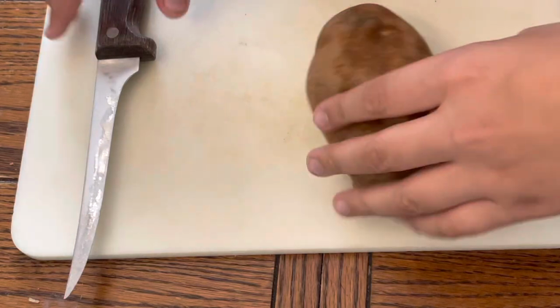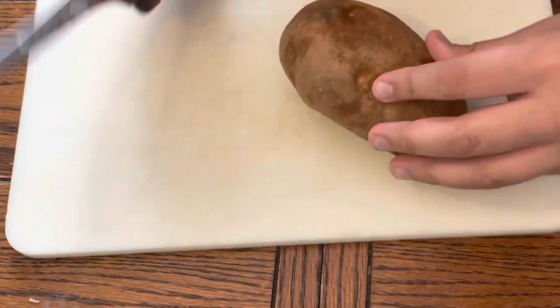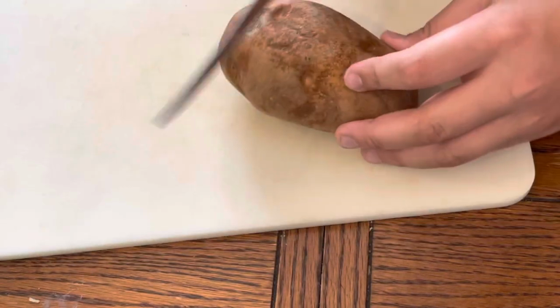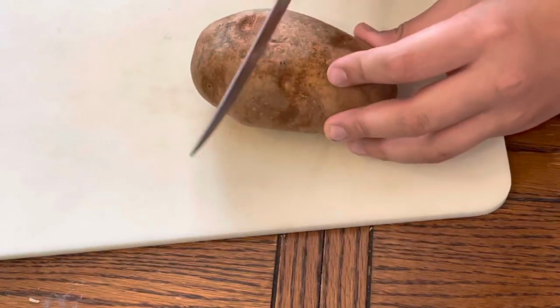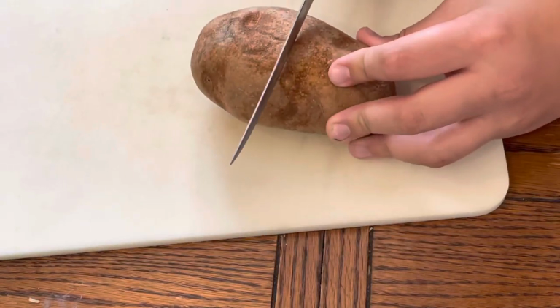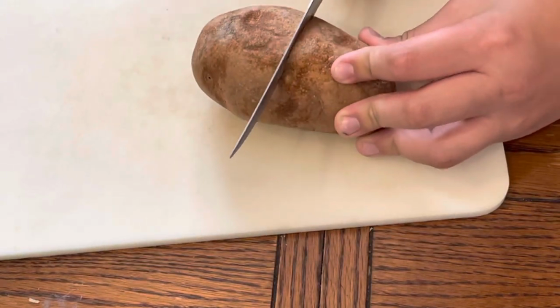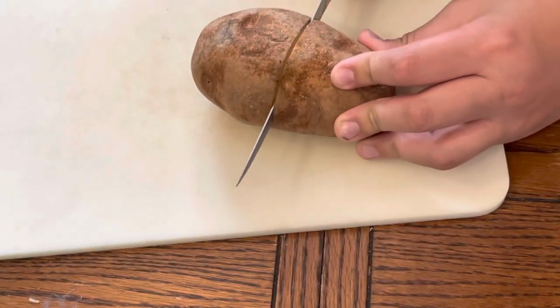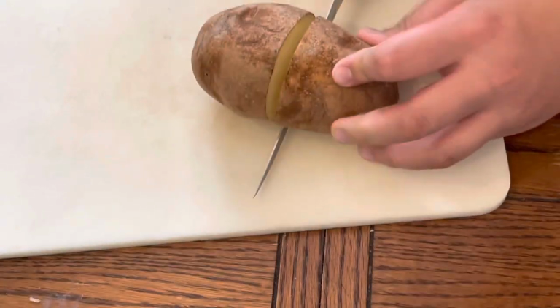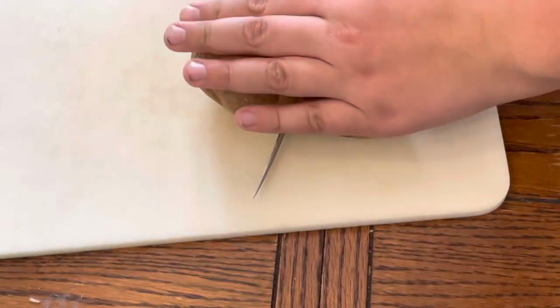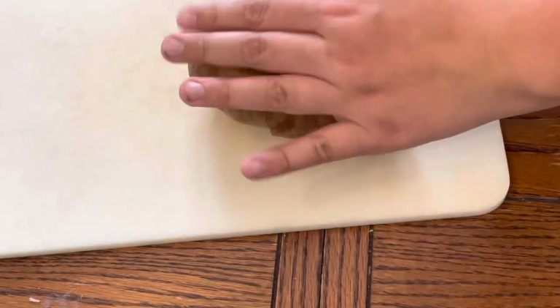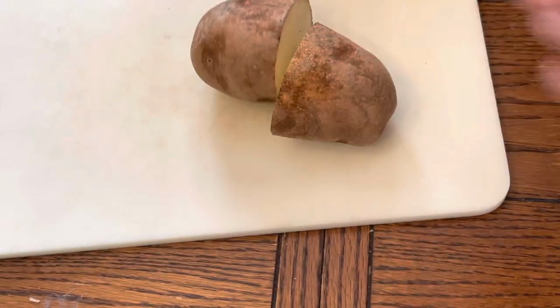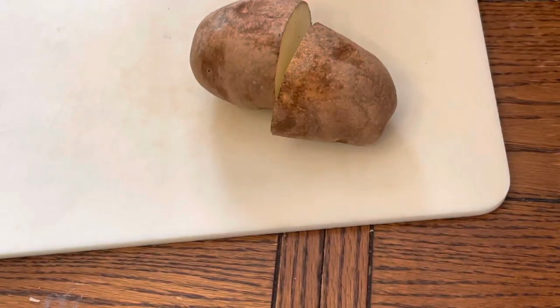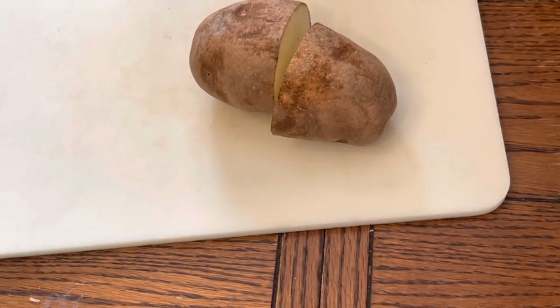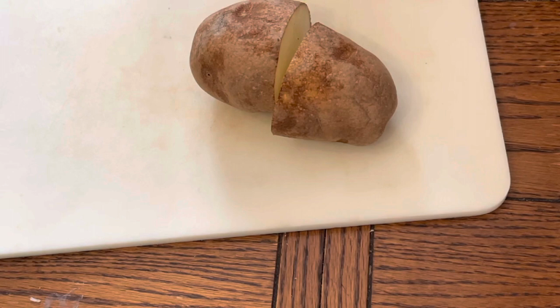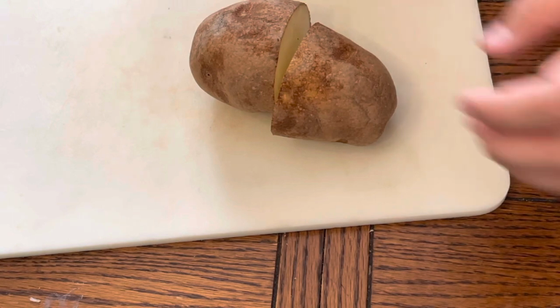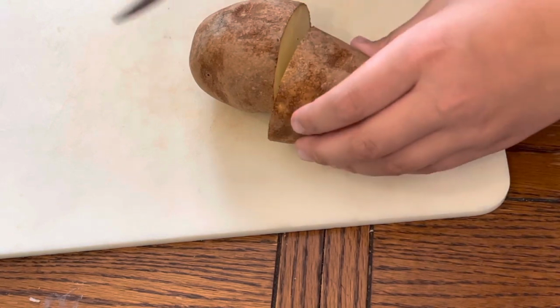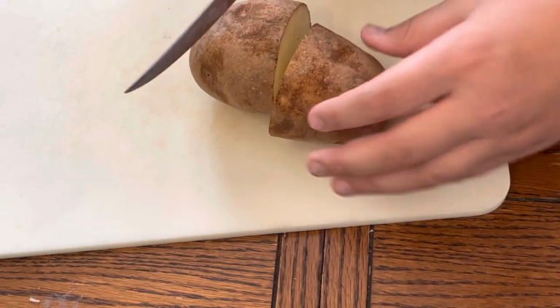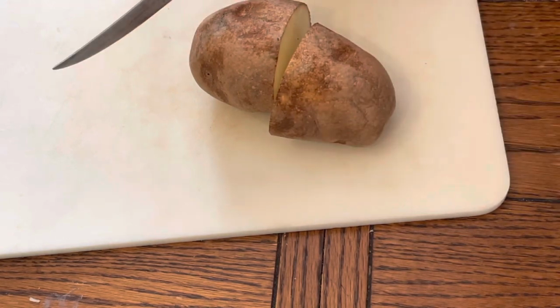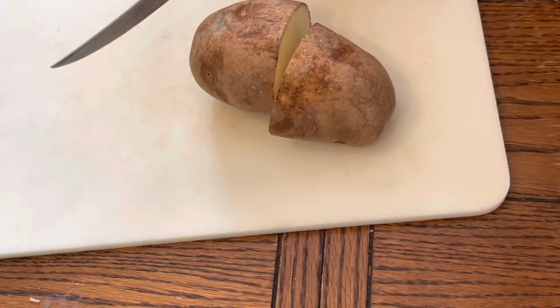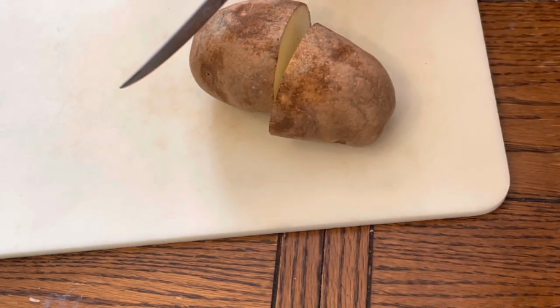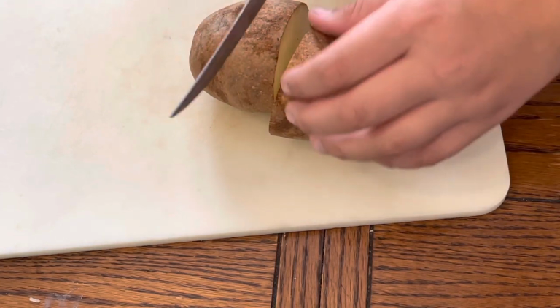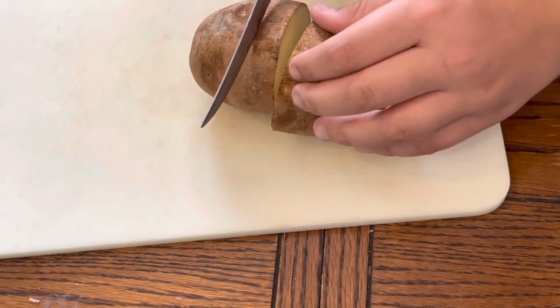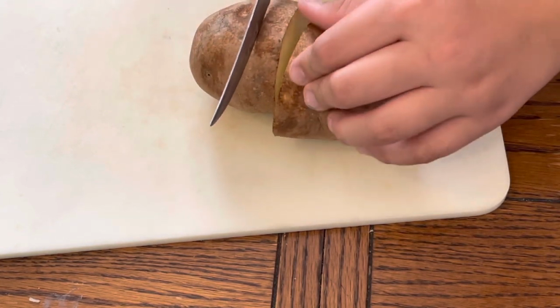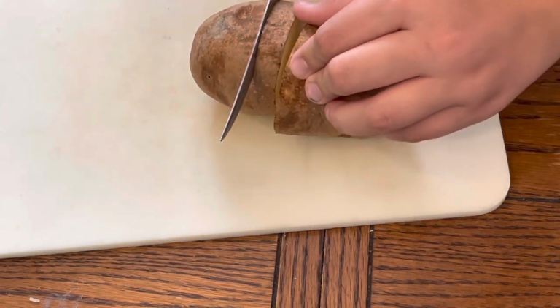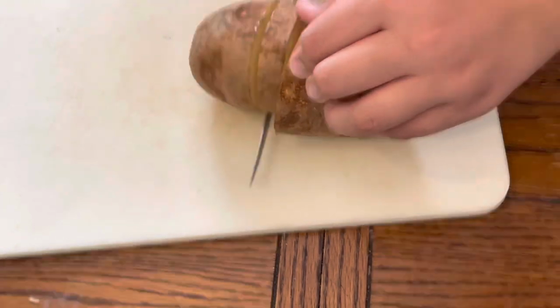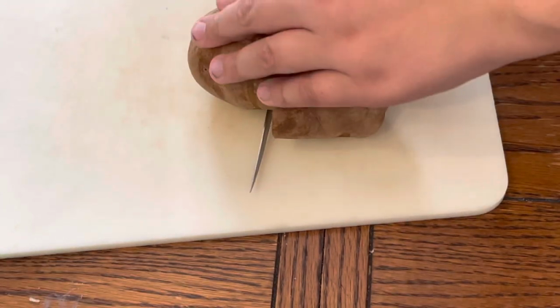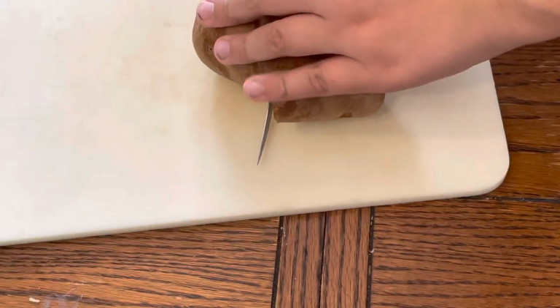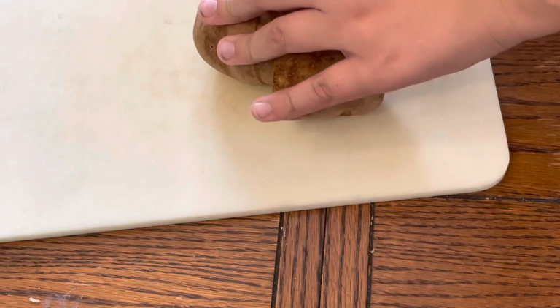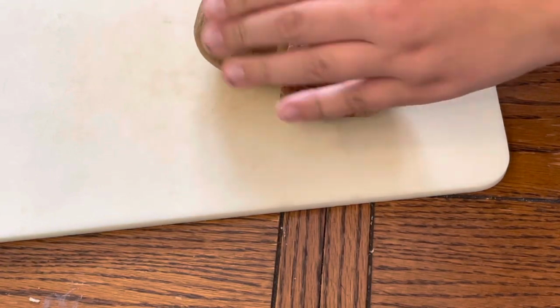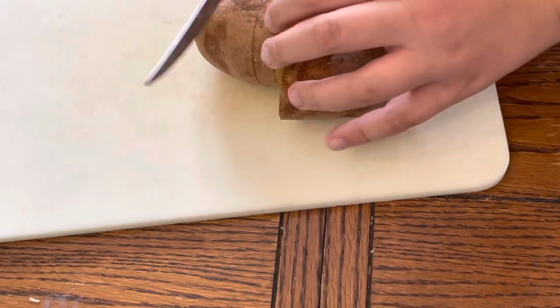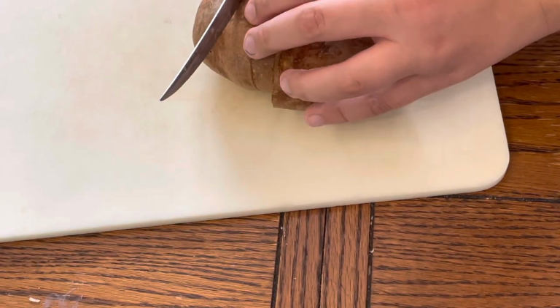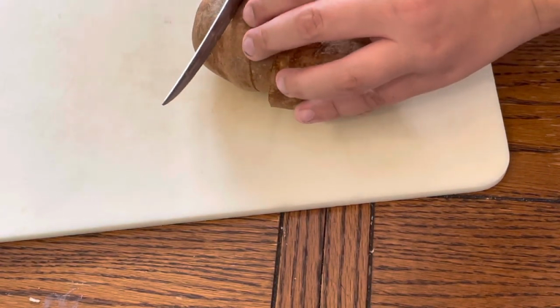Chop your potato in half and then continue slicing. Go for about half an inch thick.